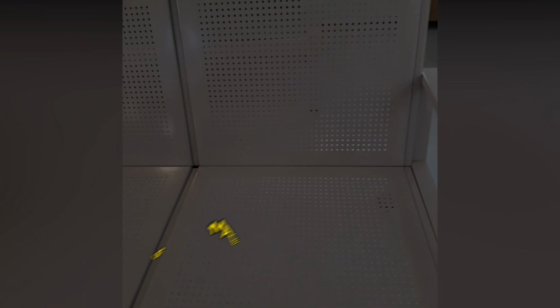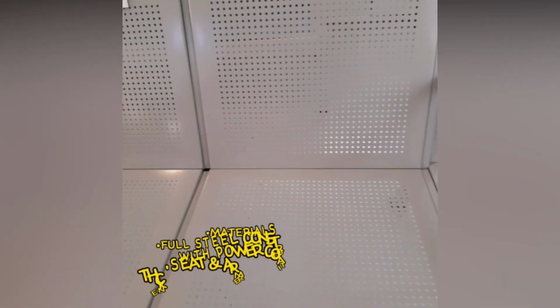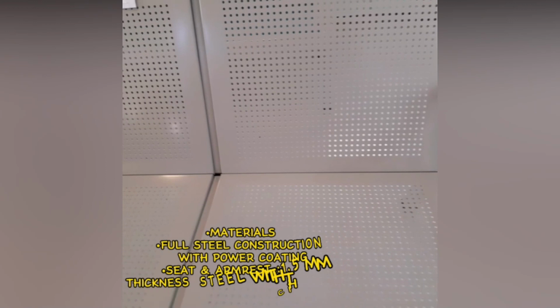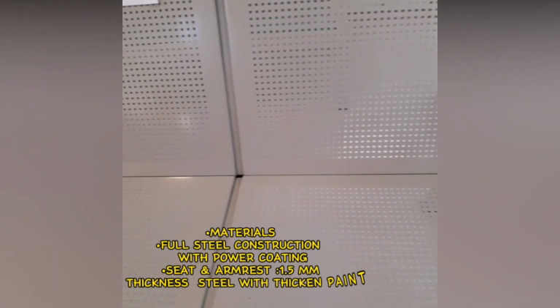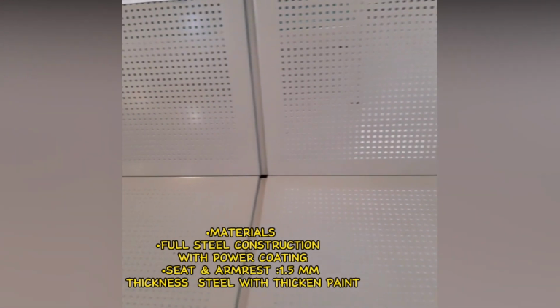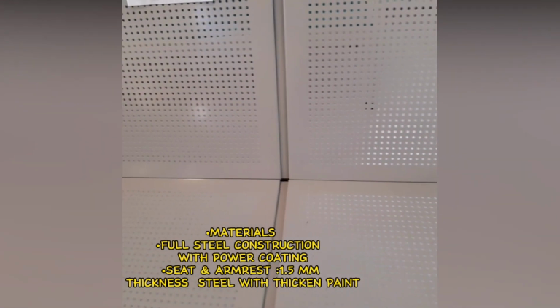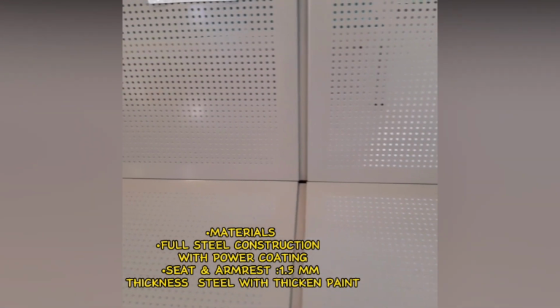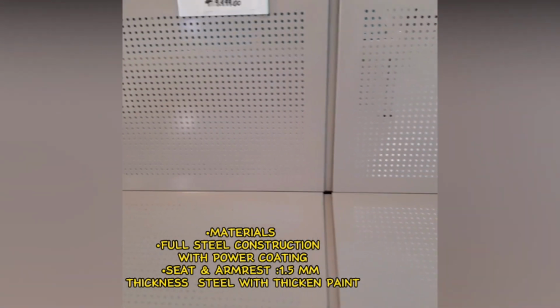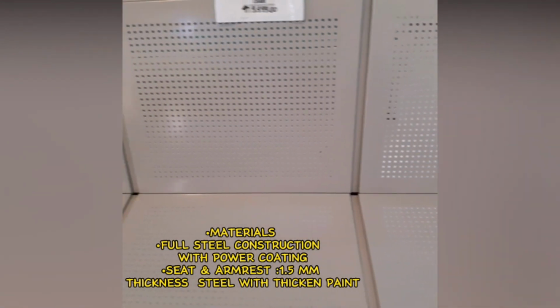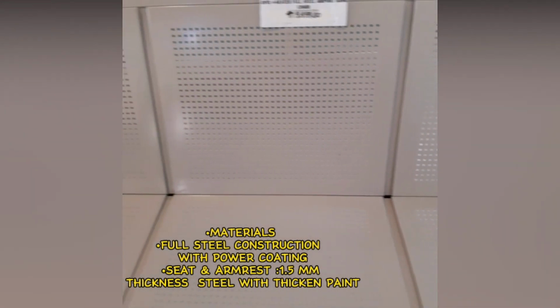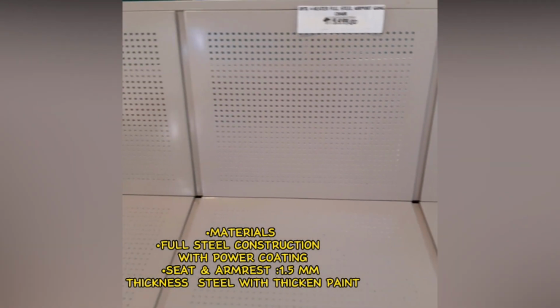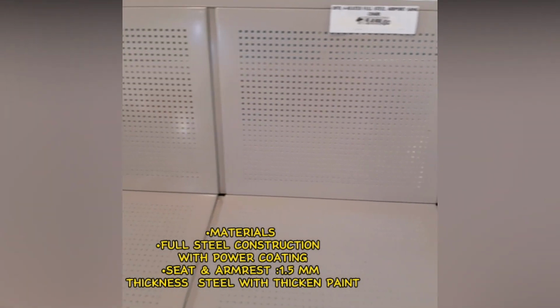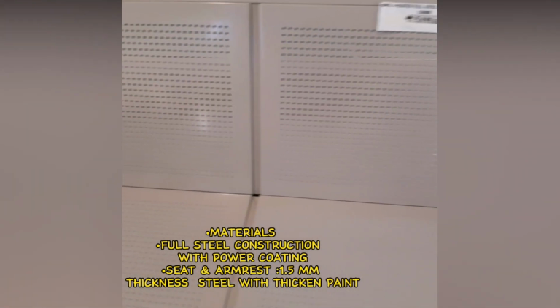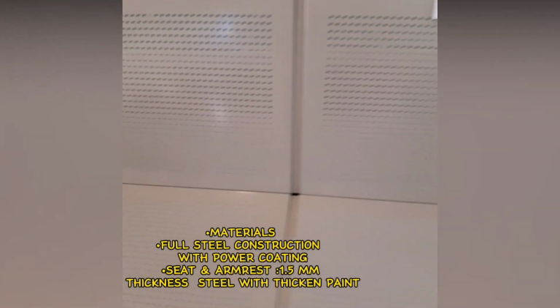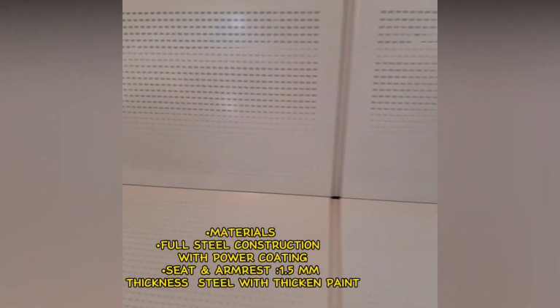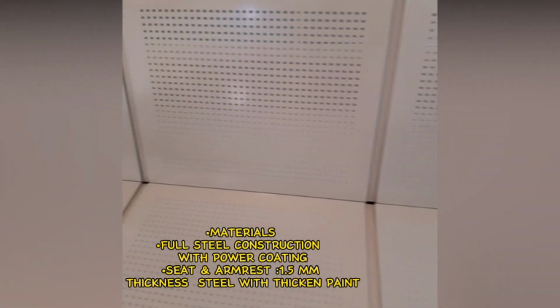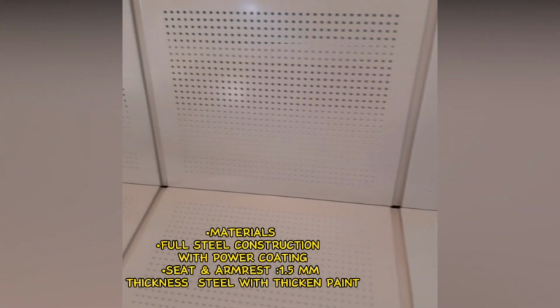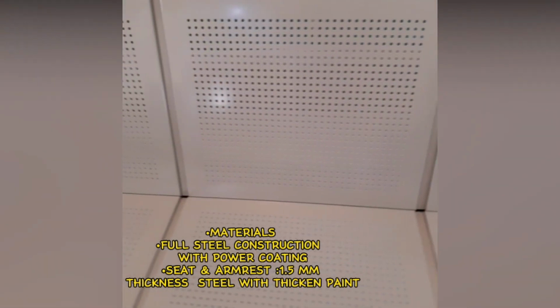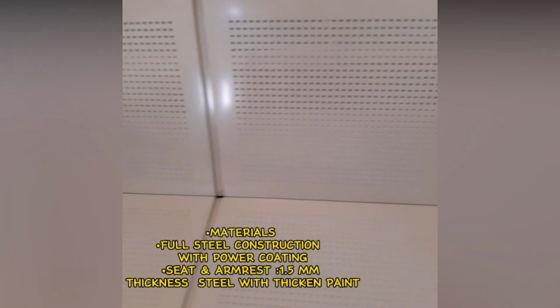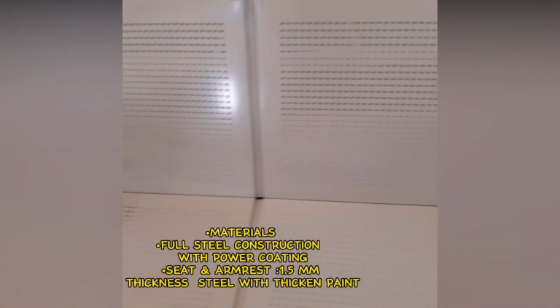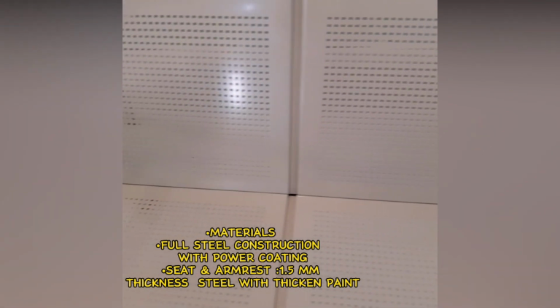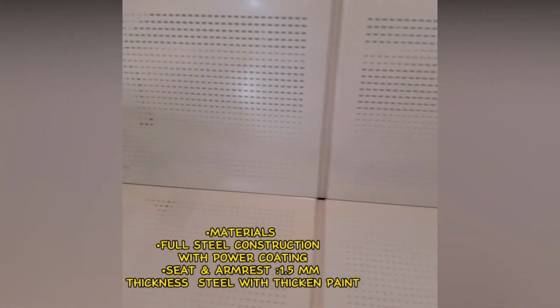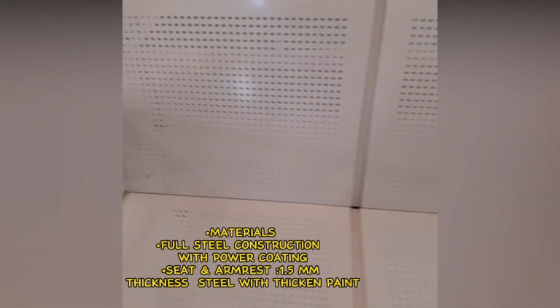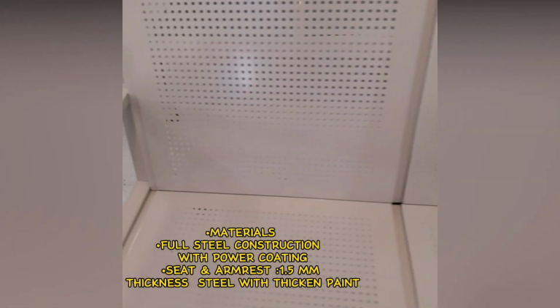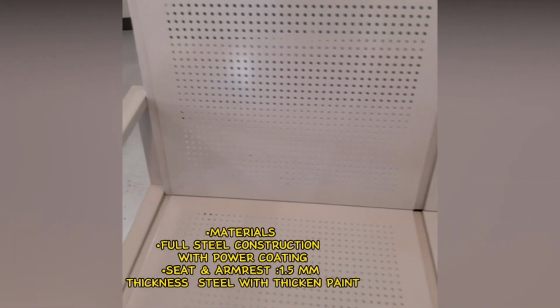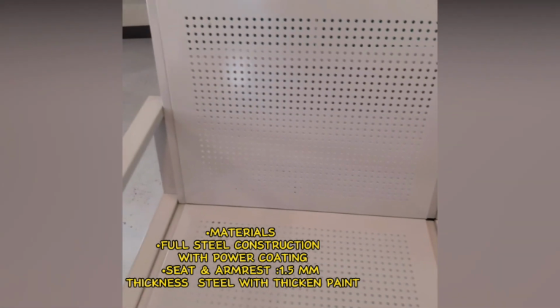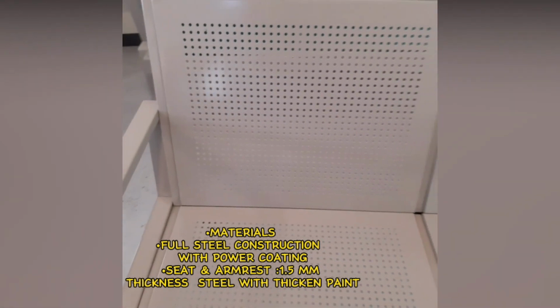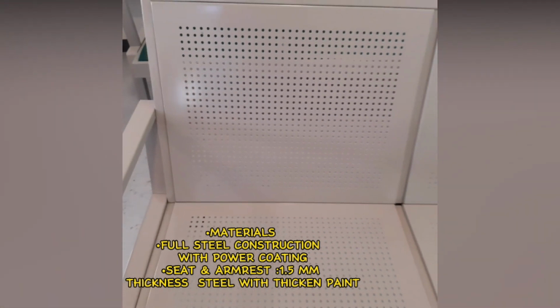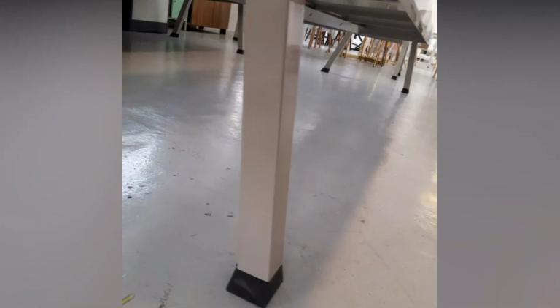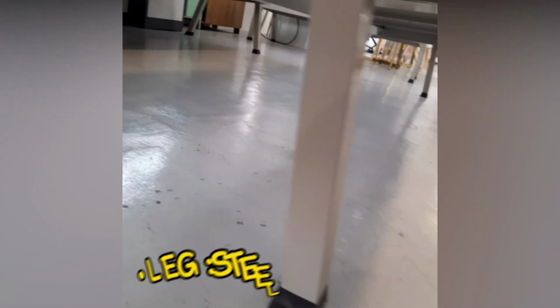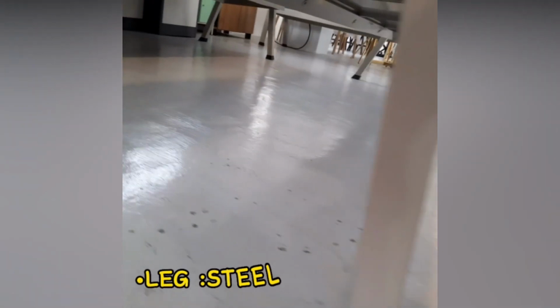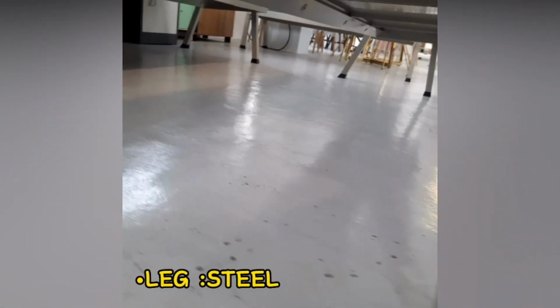Materials: Full steel construction with power coating. Seat and armrest: 1.5mm thickness steel with thickened paint. Leg: steel.